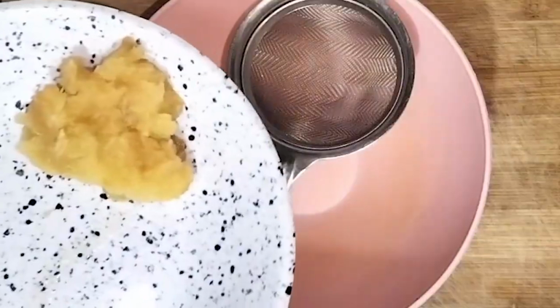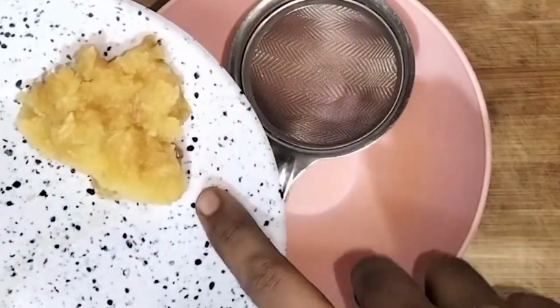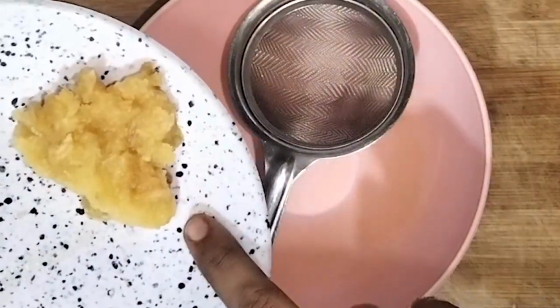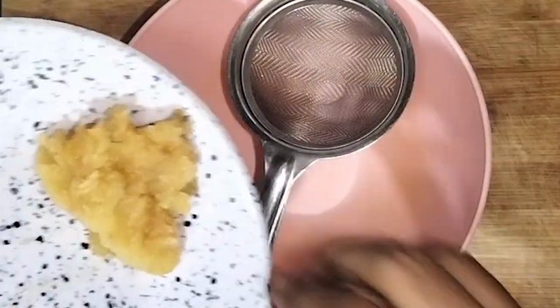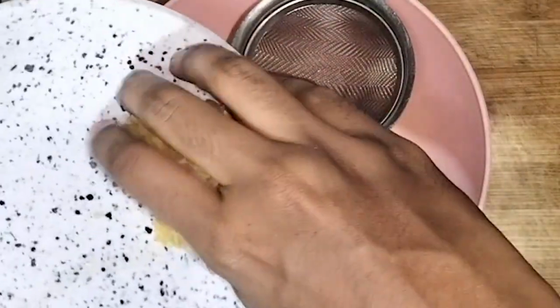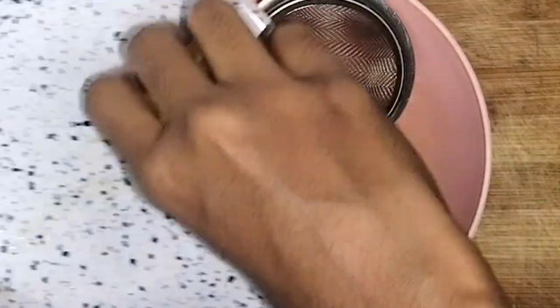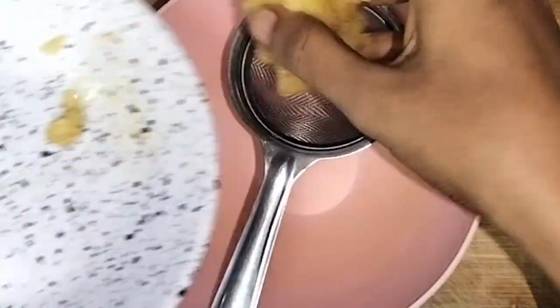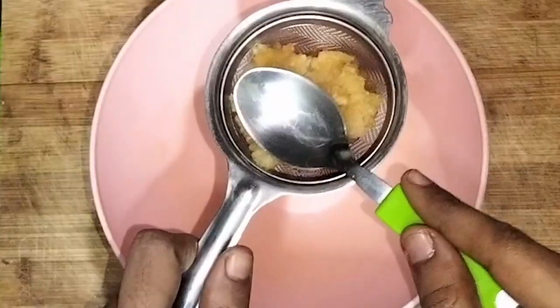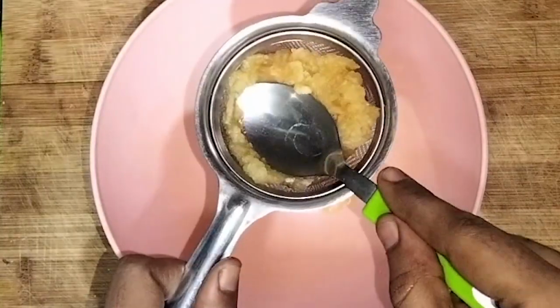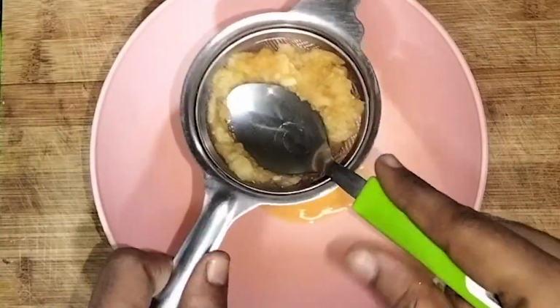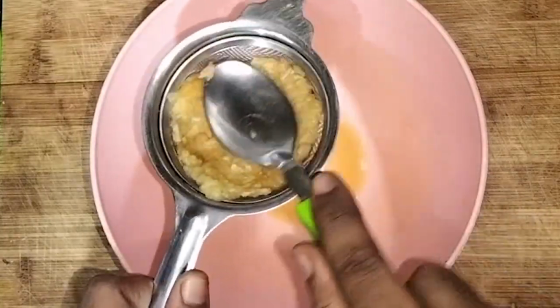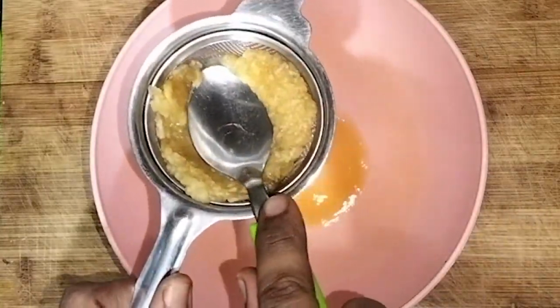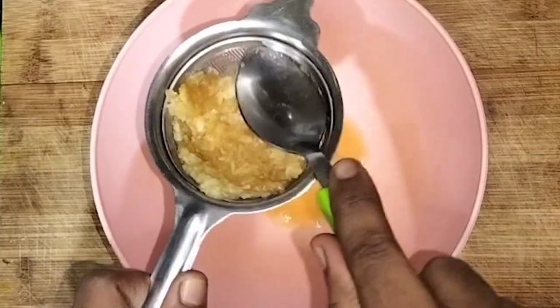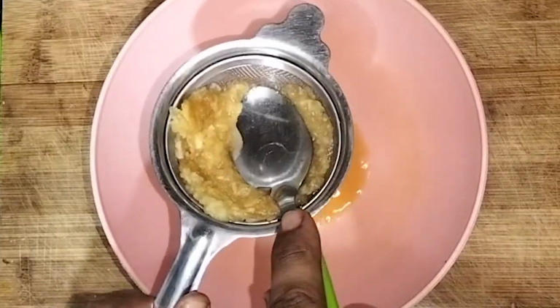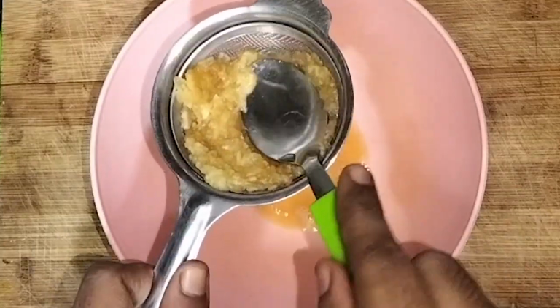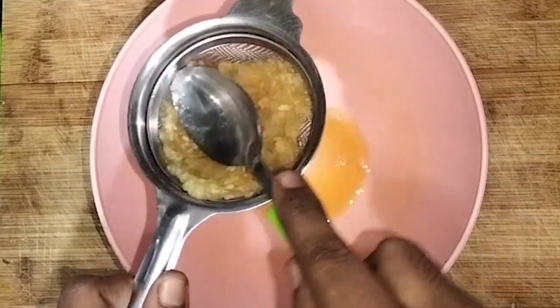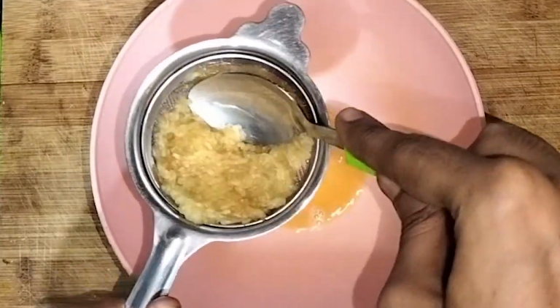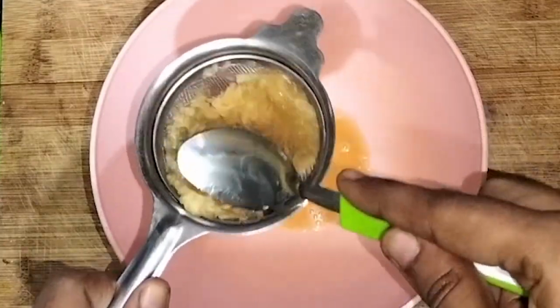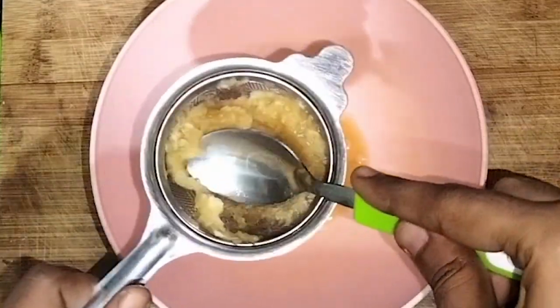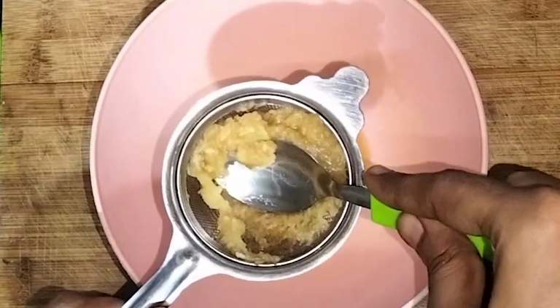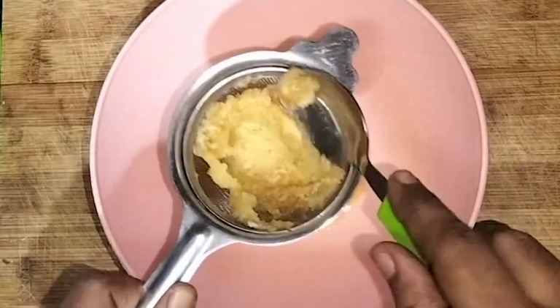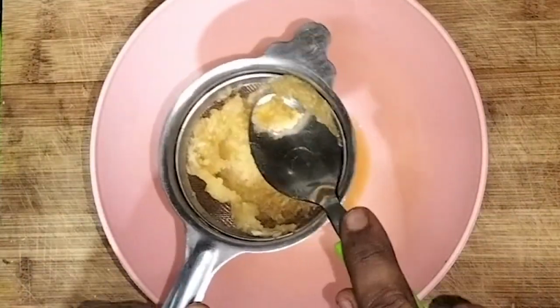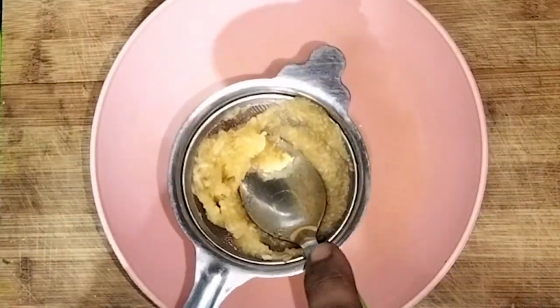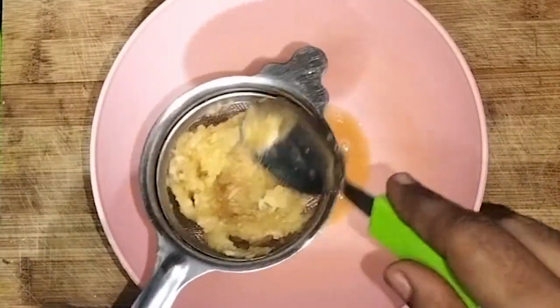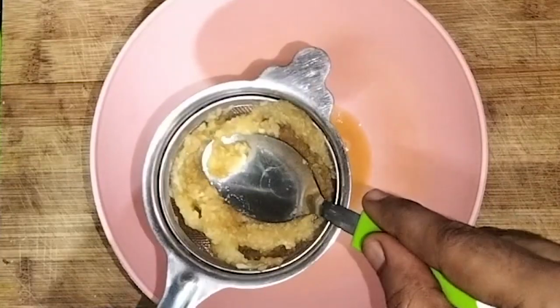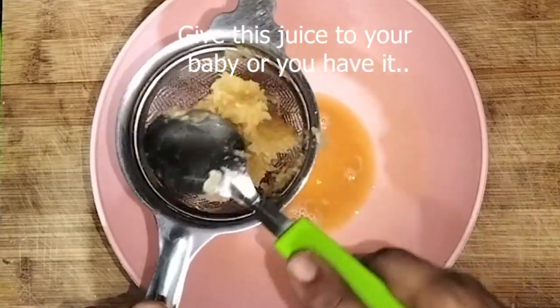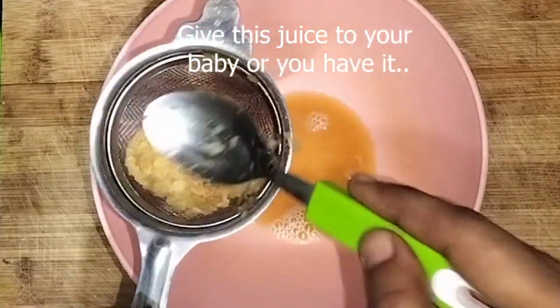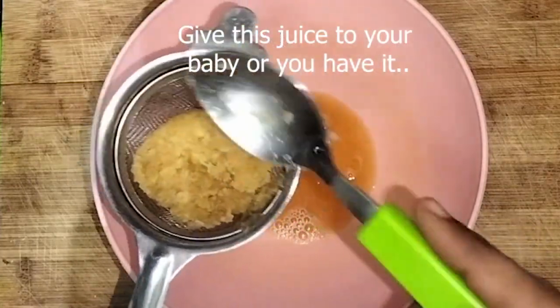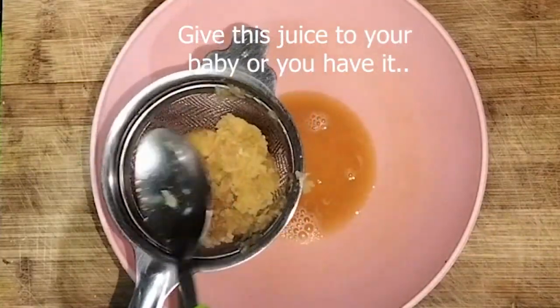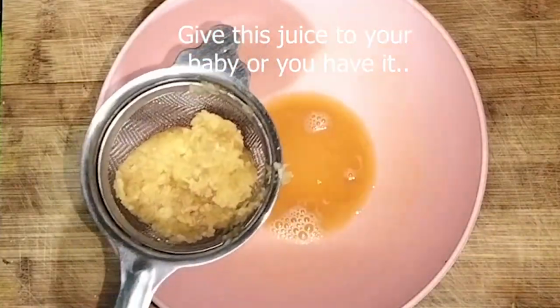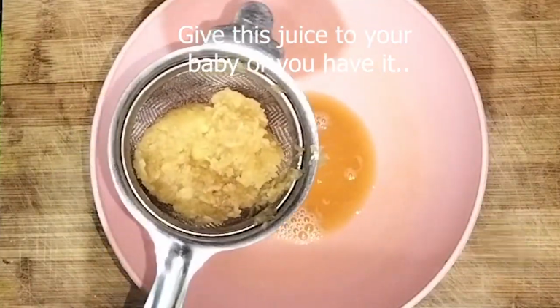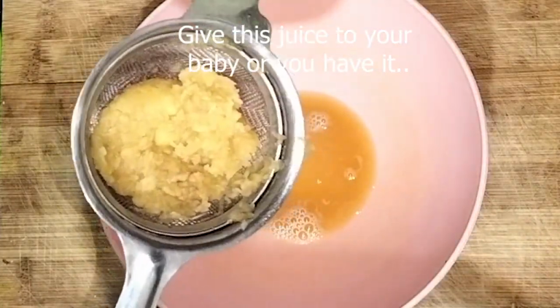Take one small grated apple and squeeze the juice out of it using a strainer or any white cloth. This ingredient not only adds sweetness but also provides additional vitamins and nutrients to your baby.